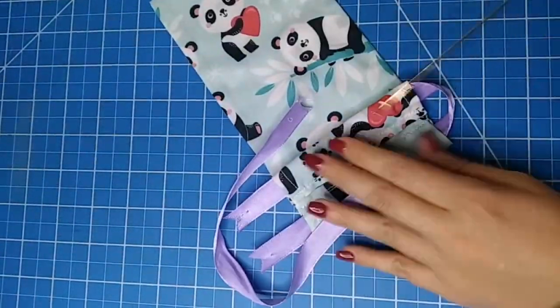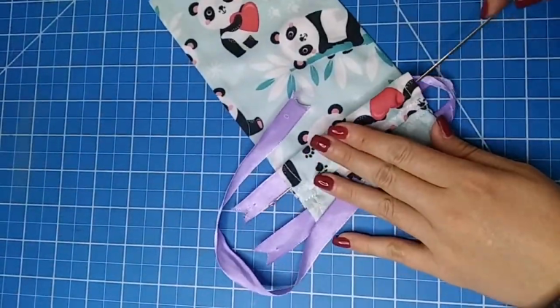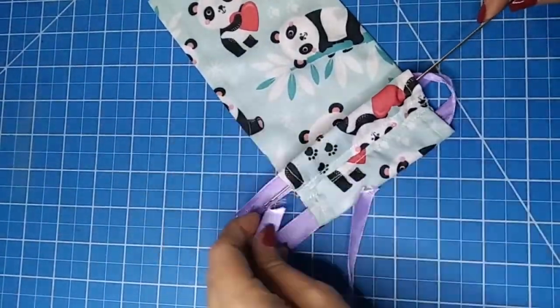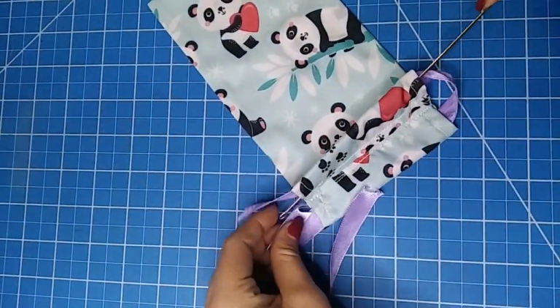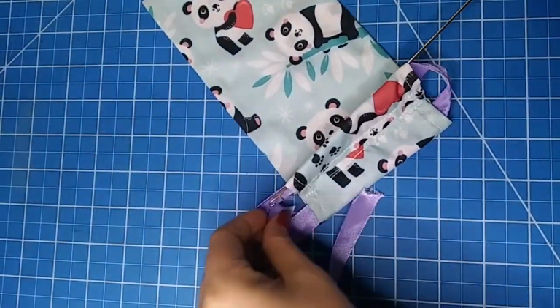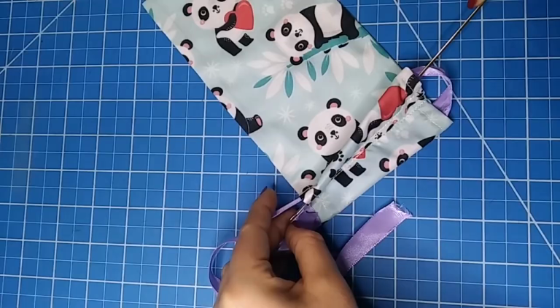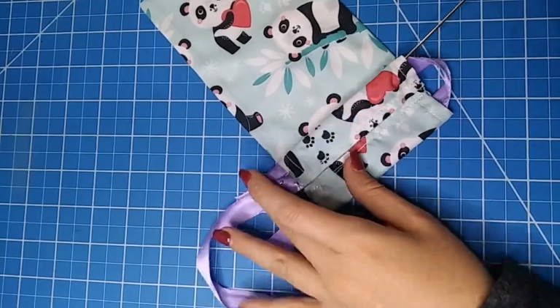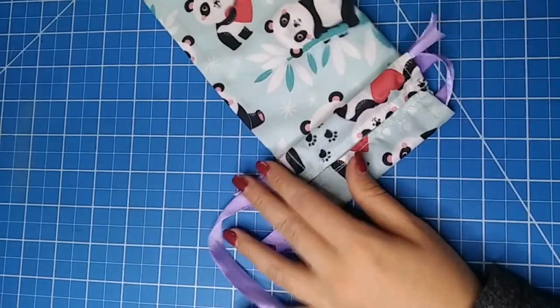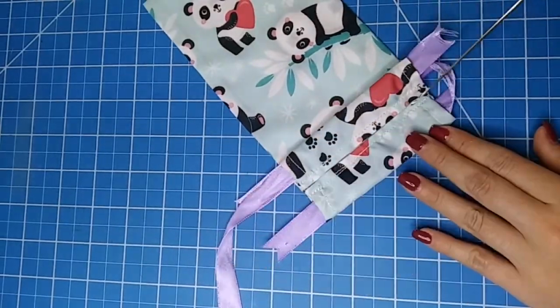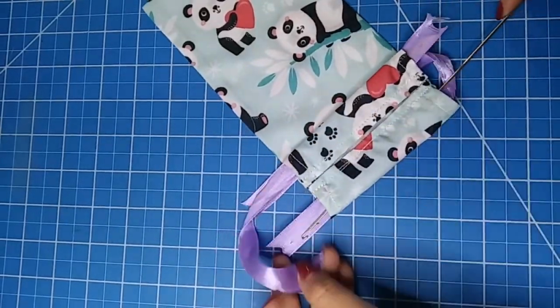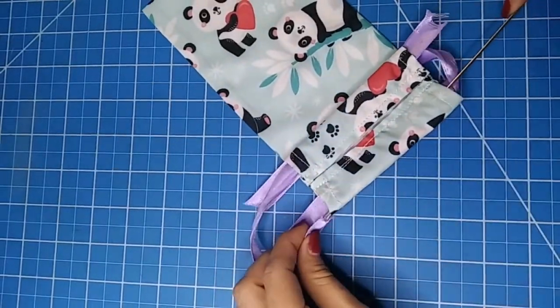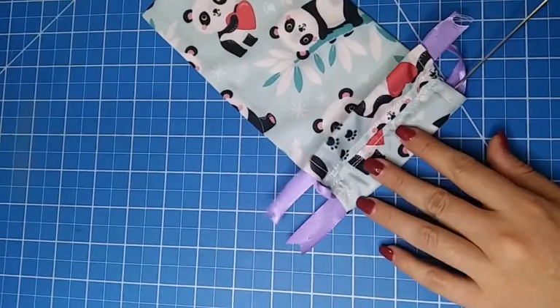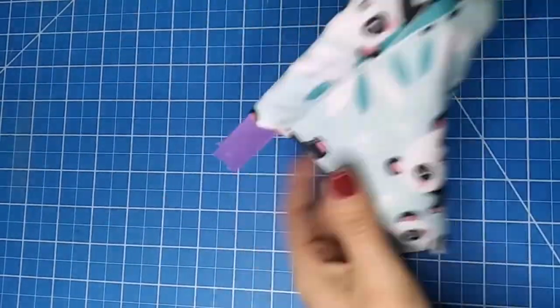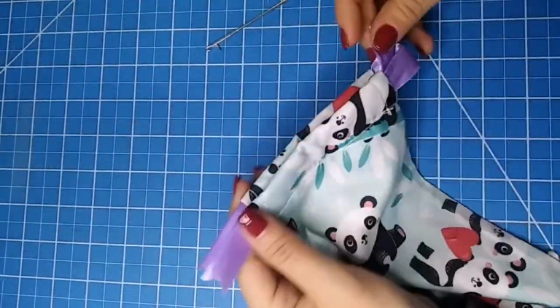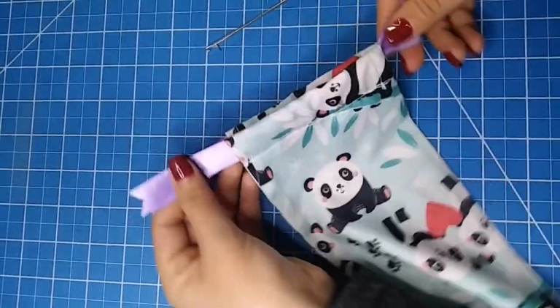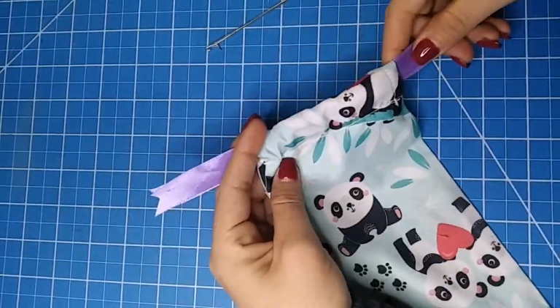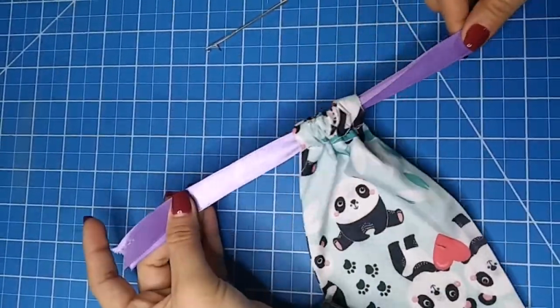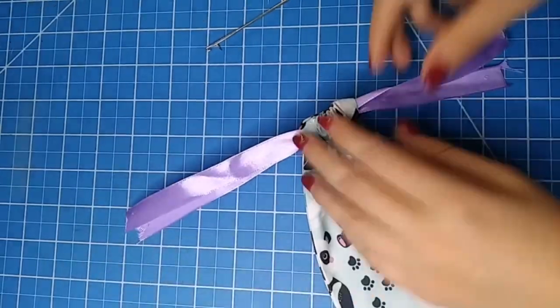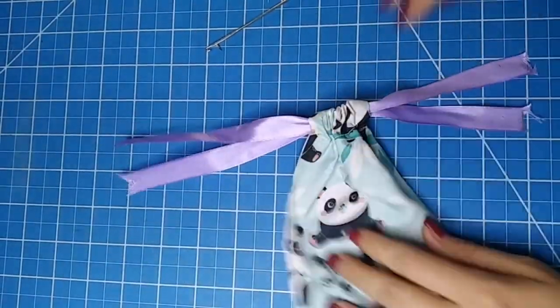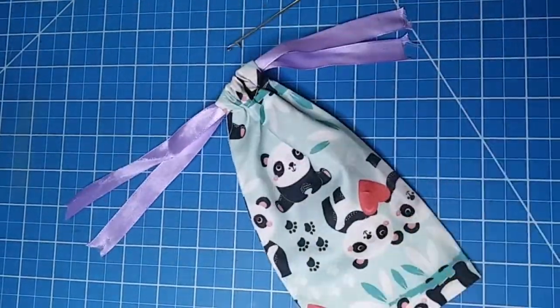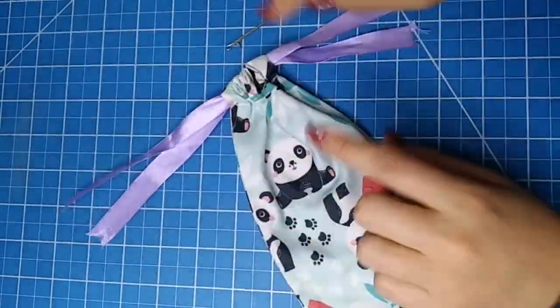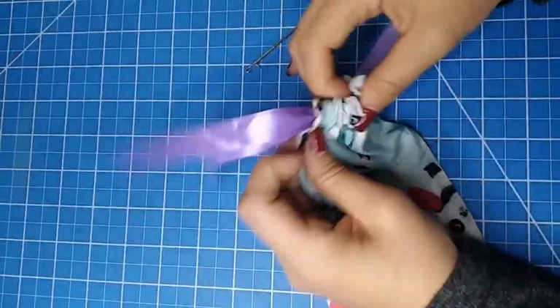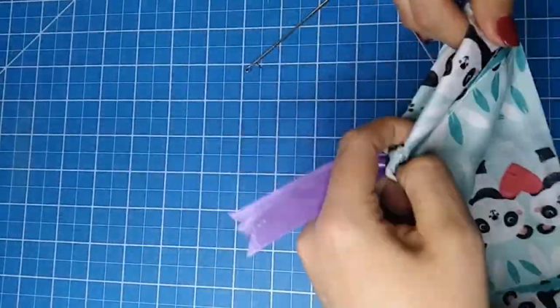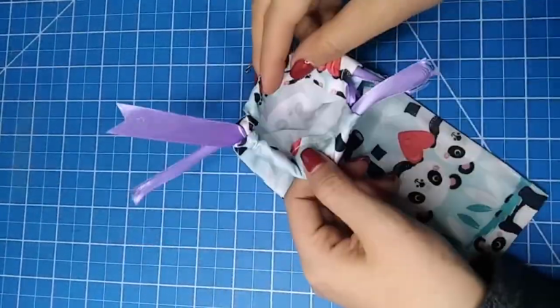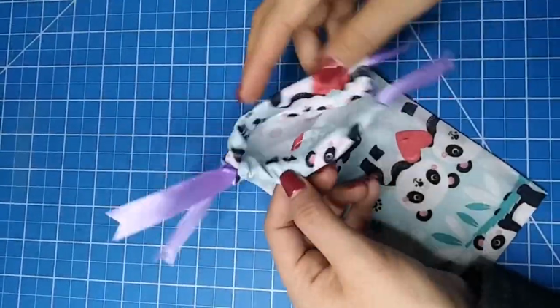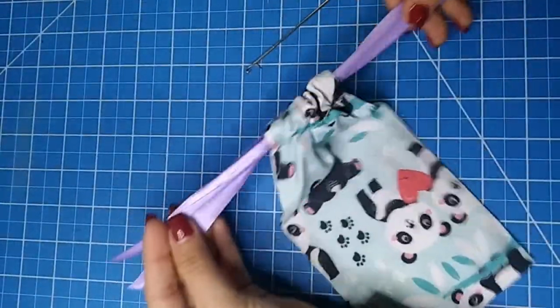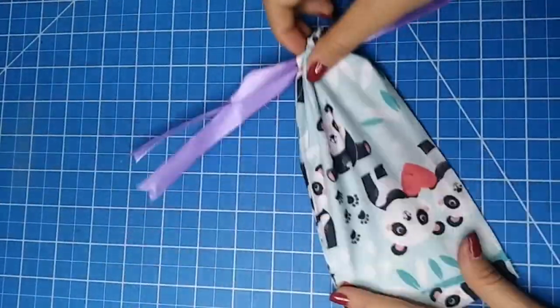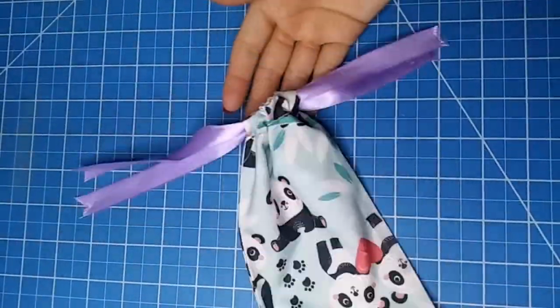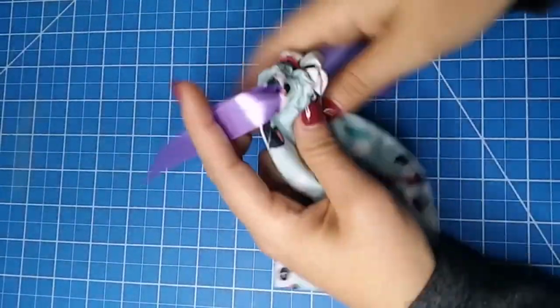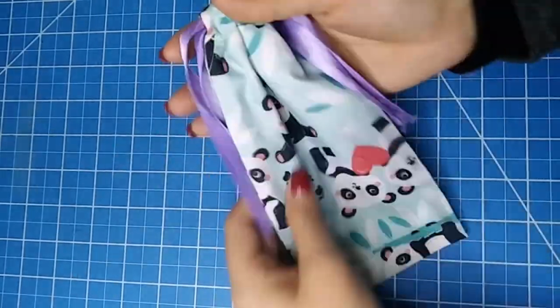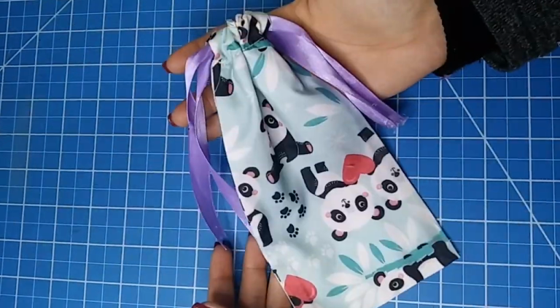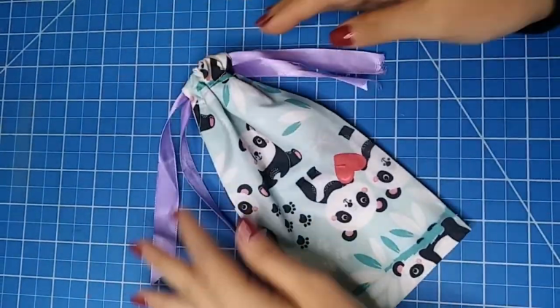Insert two ends of the ribbon on one side and the other two ends of the other ribbon from the other side. And that's it. Now you have your drawstring bag. Open it with the help of your fingers from the center and to close it just pull the ties on the ends.